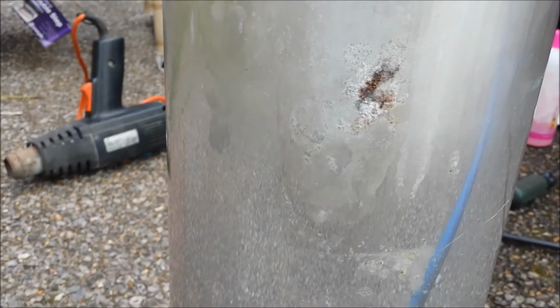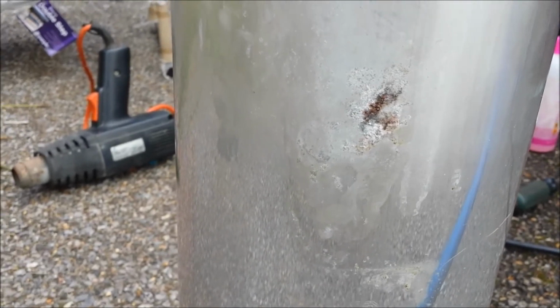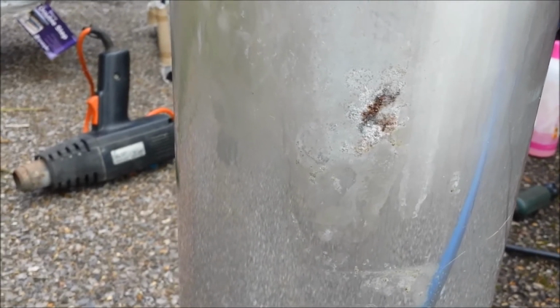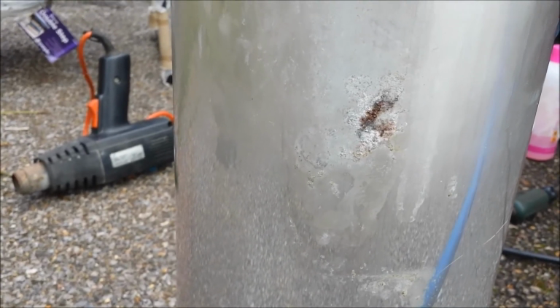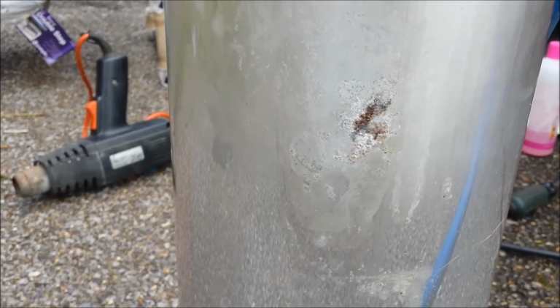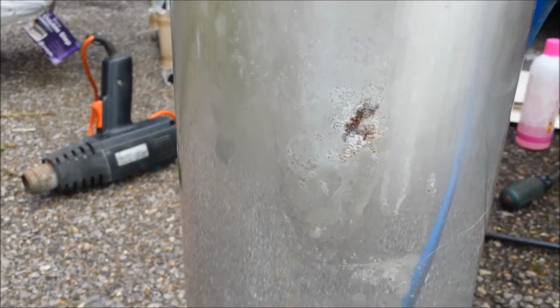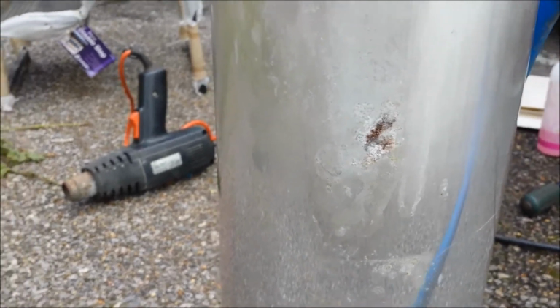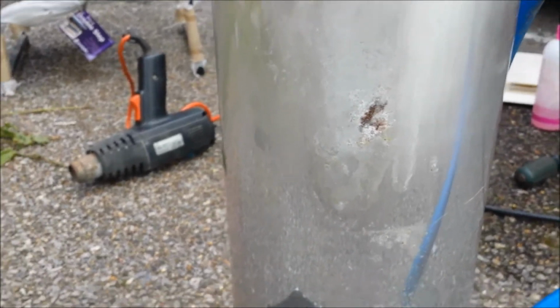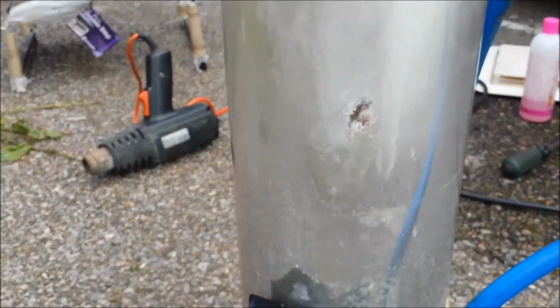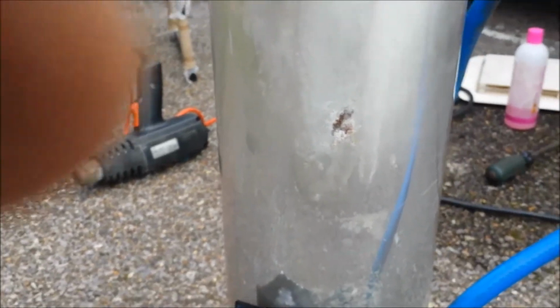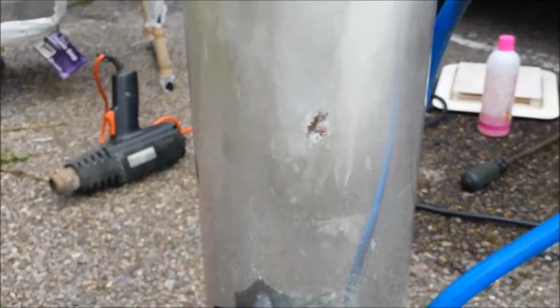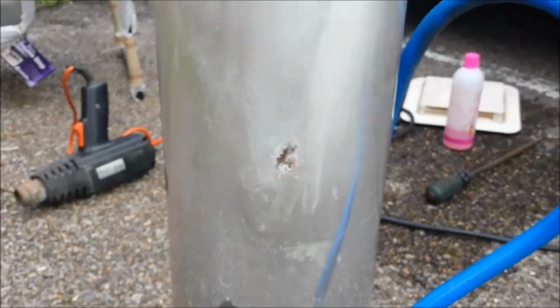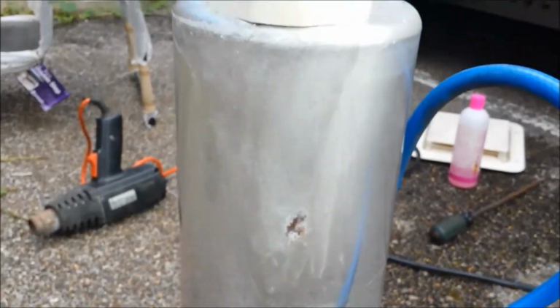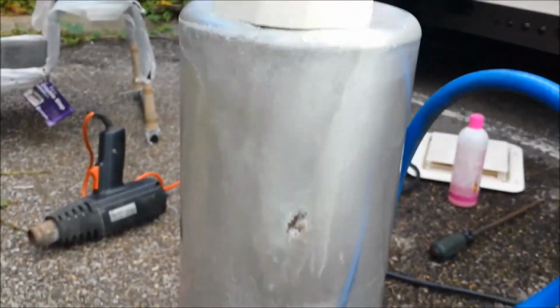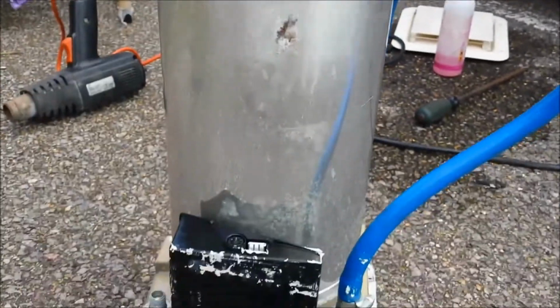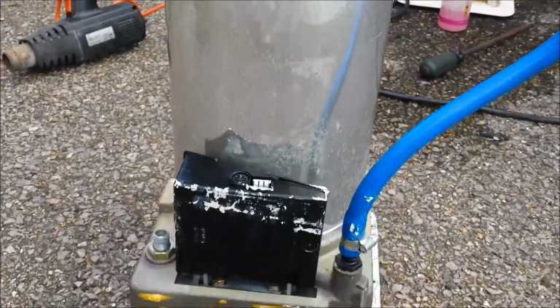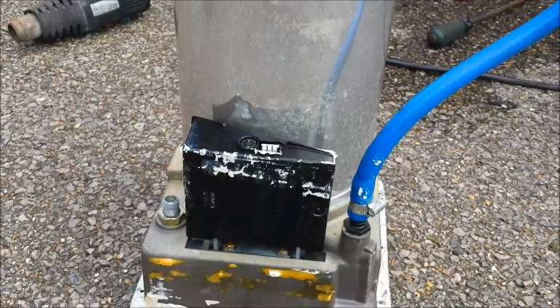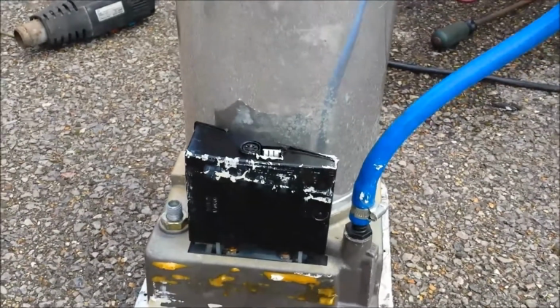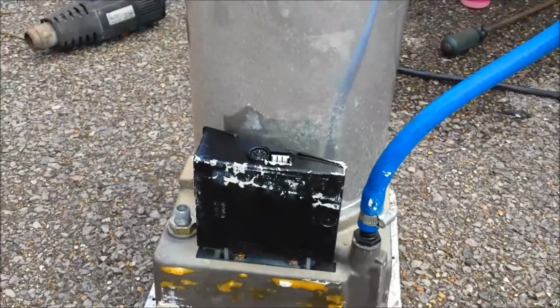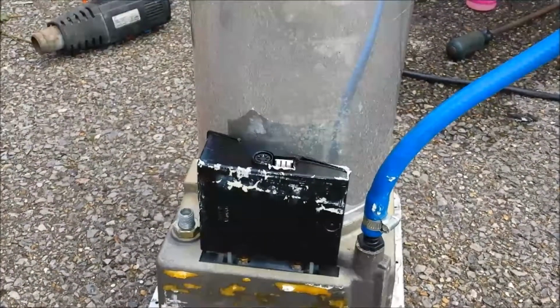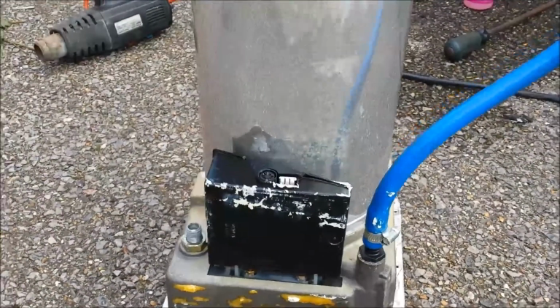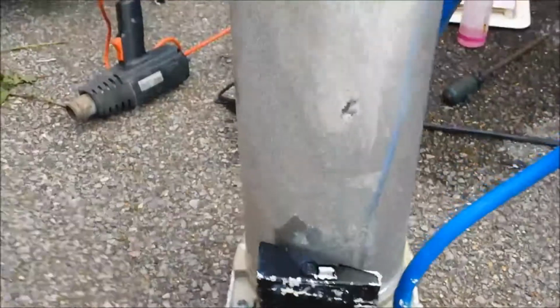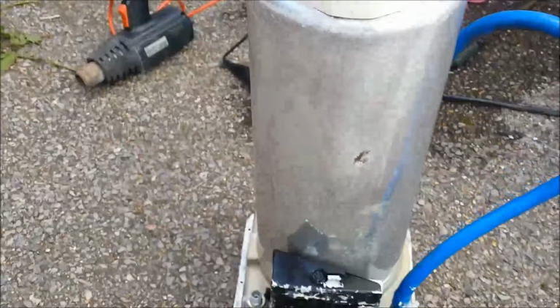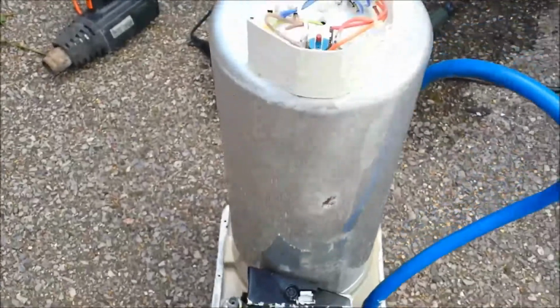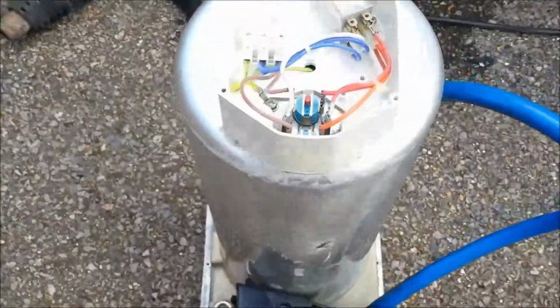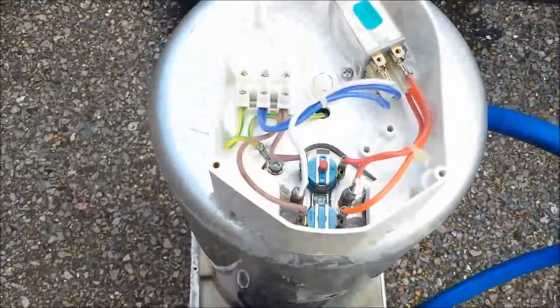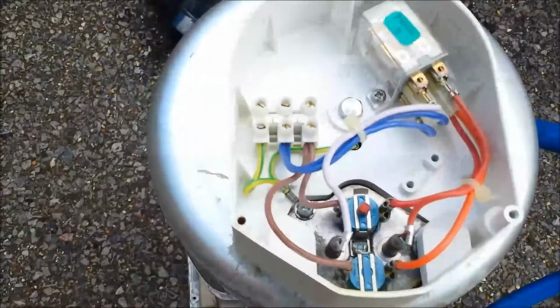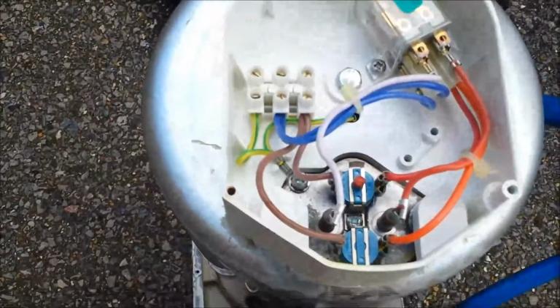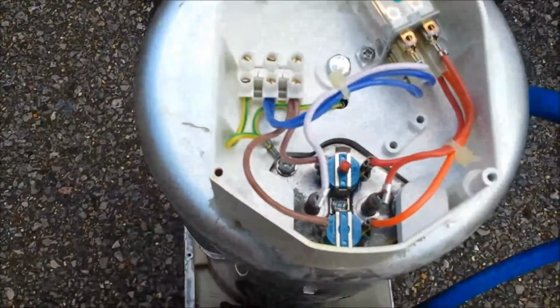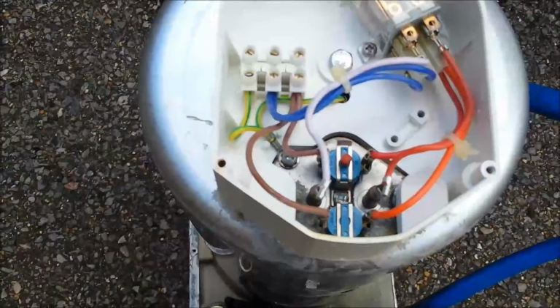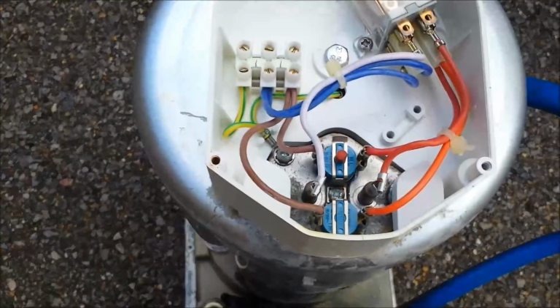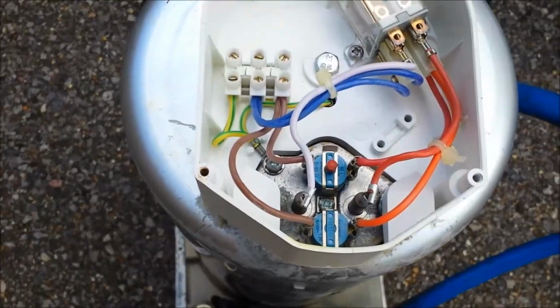Or if it's just a bit of surface rust. There's only one way to find out — is to actually take the tank from the complete unit, which involves taking this off and having a look.